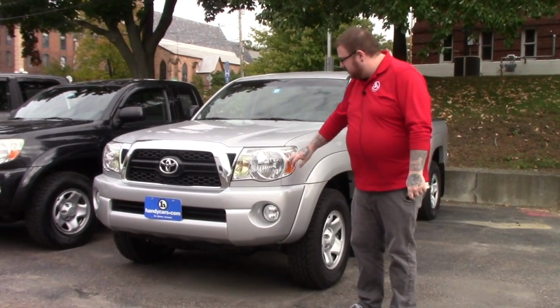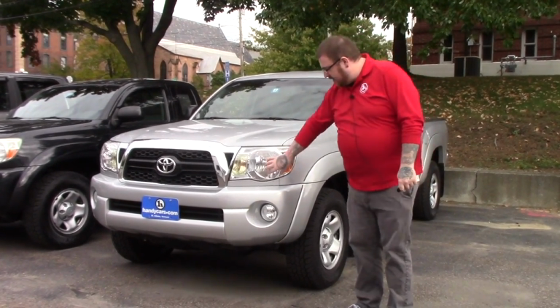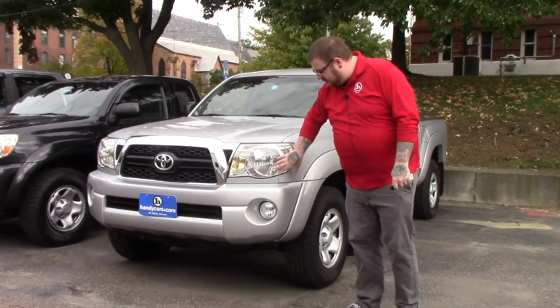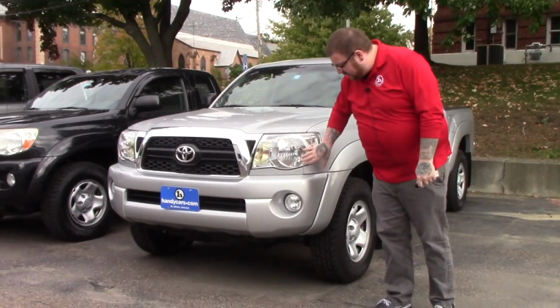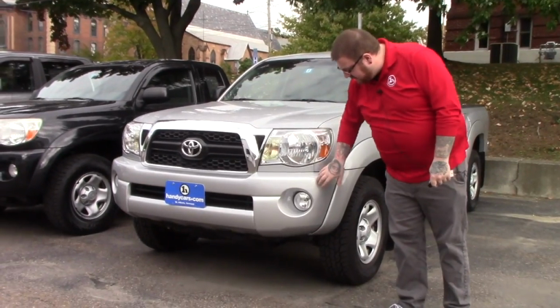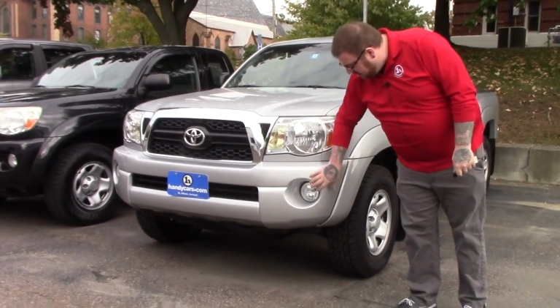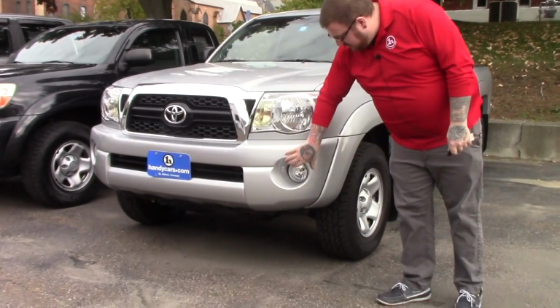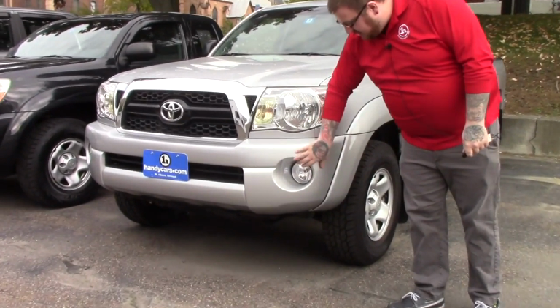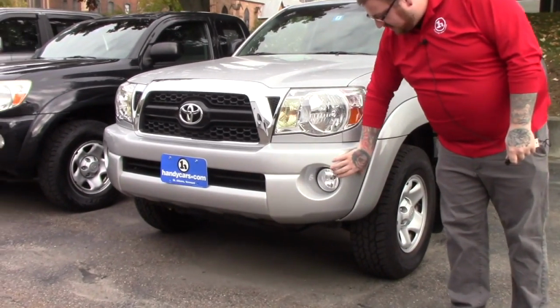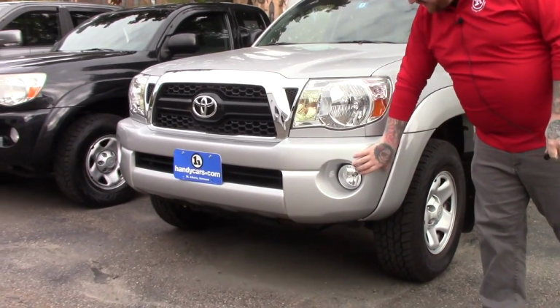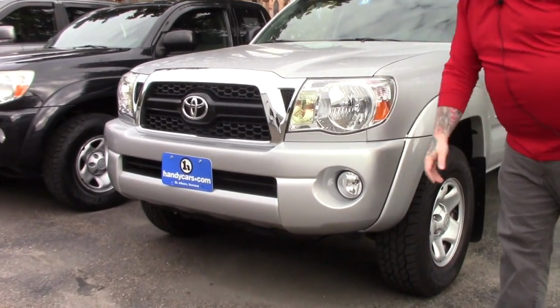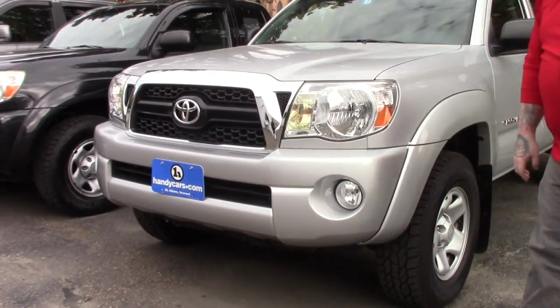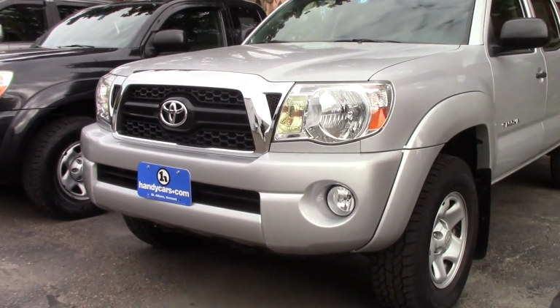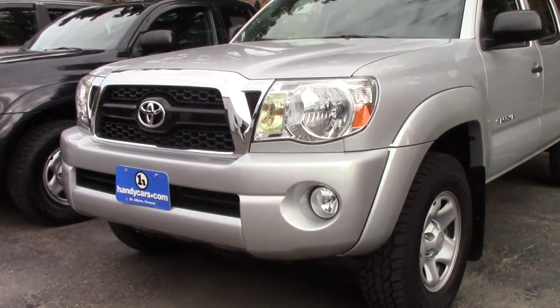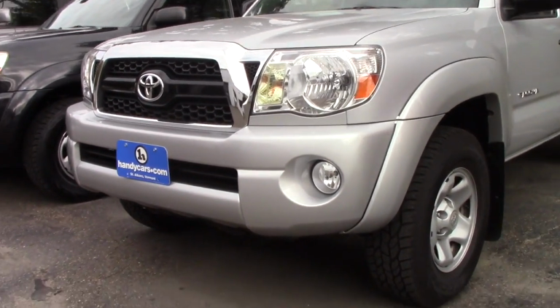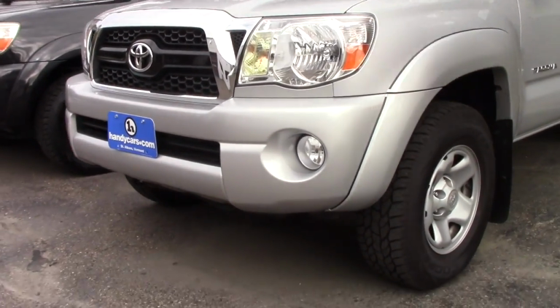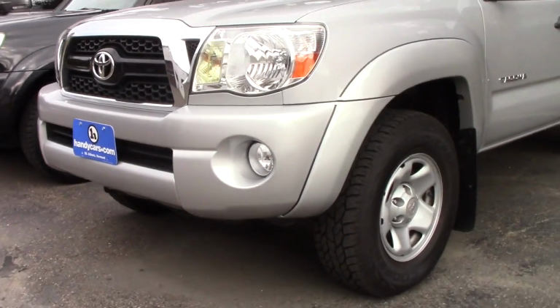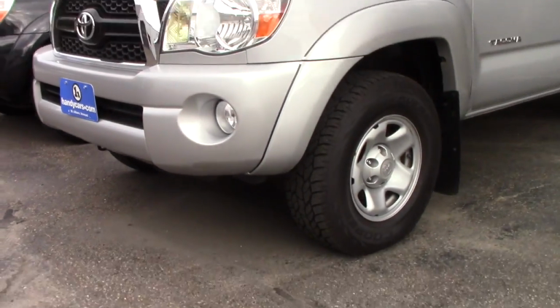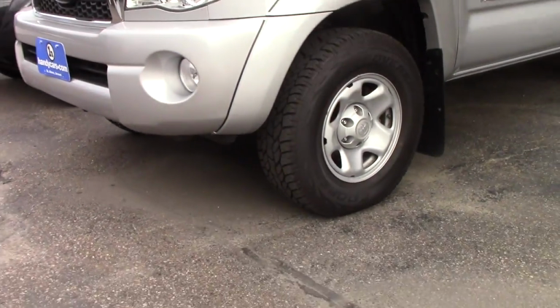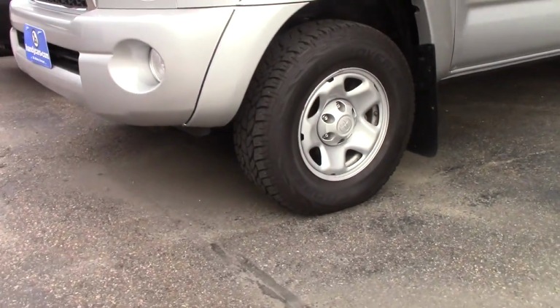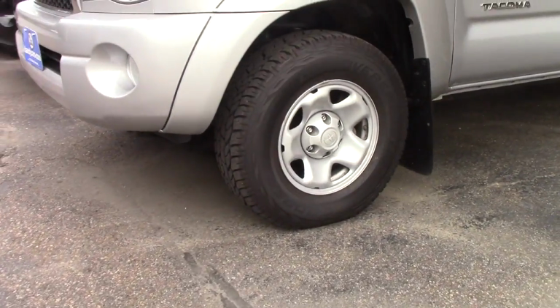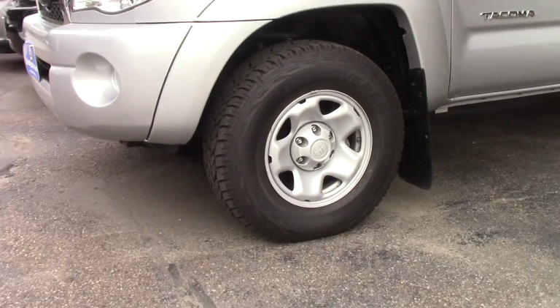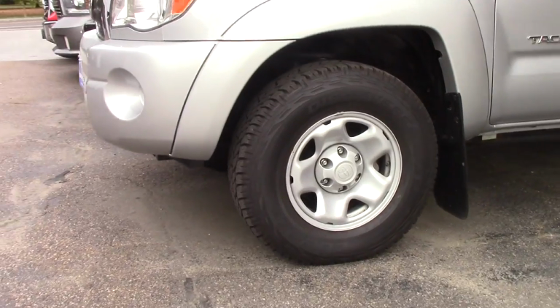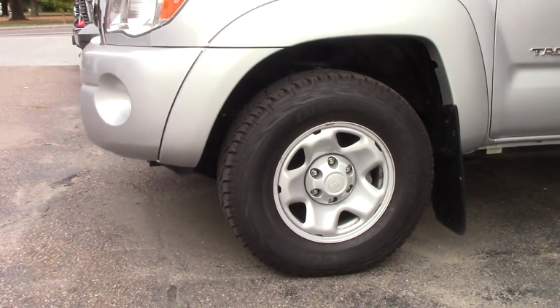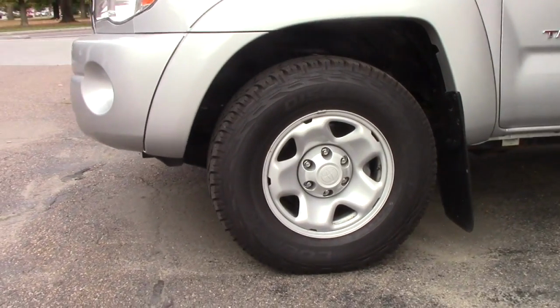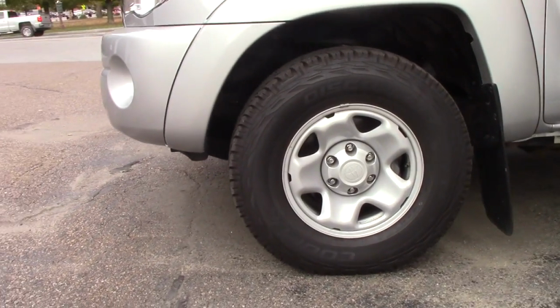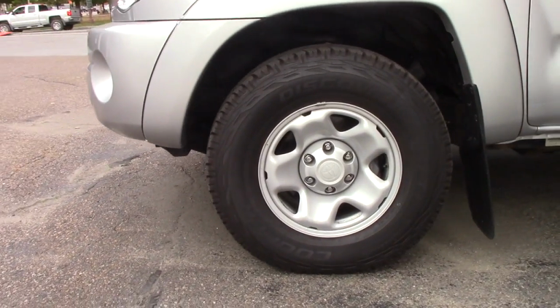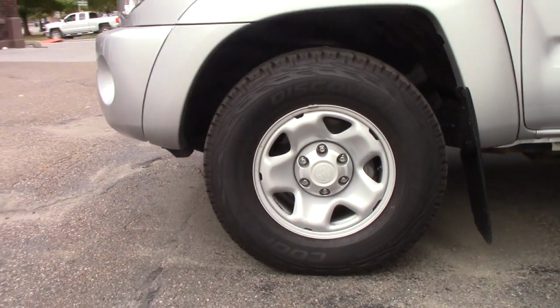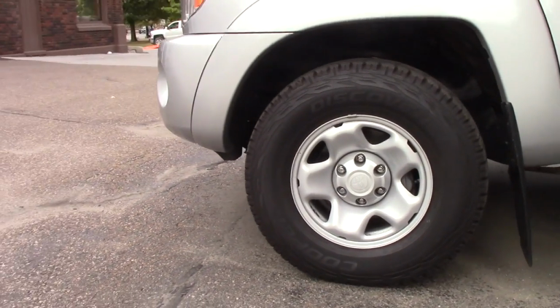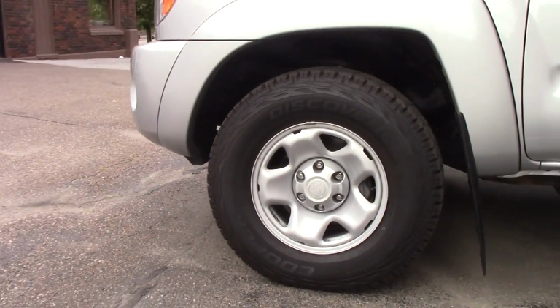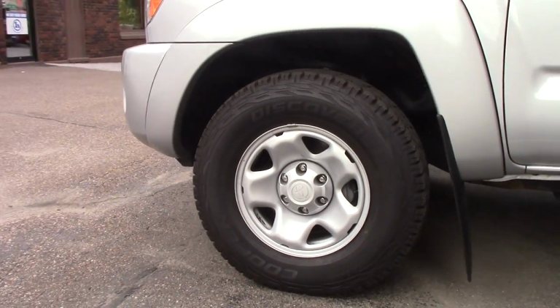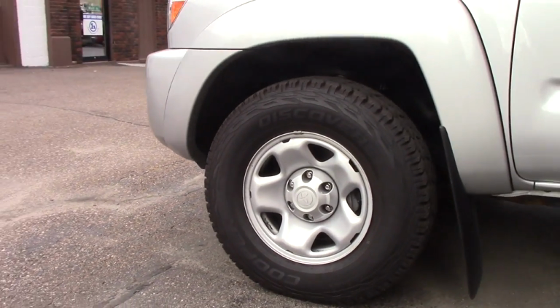It's got the halogen headlights, and you've got the fog lights integrated into the bumper. Coming down along the side of the vehicle, it is on the Toyota steel wheels with brand new Cooper all-season tires.